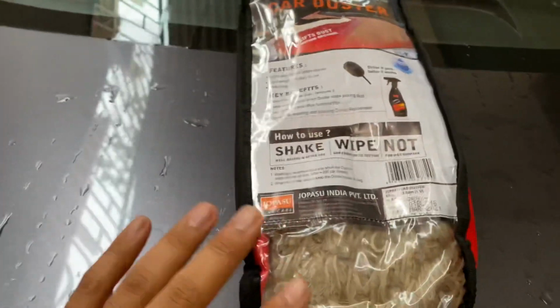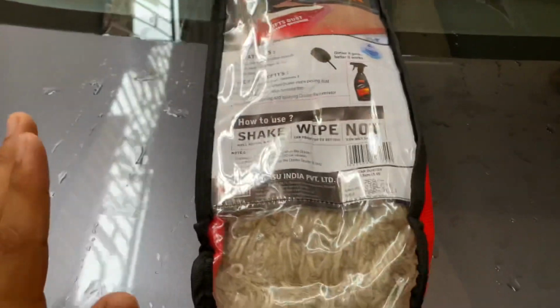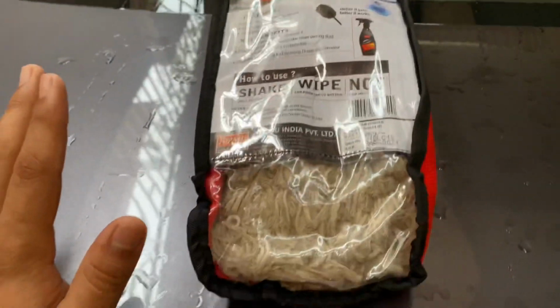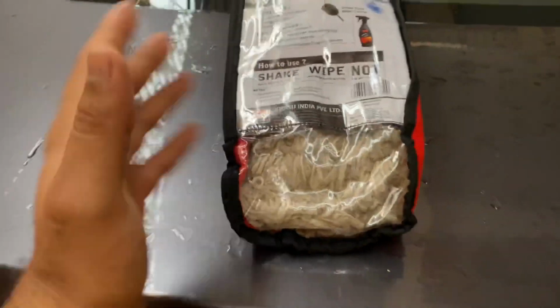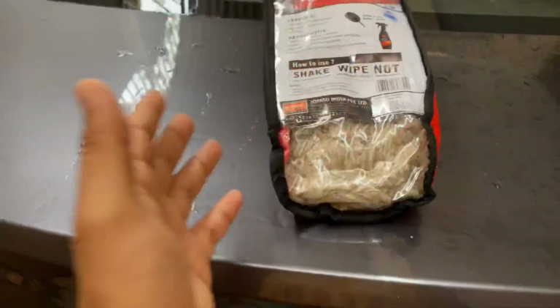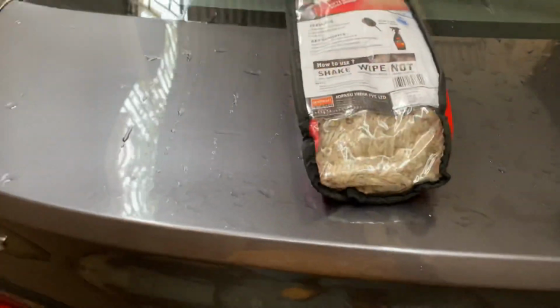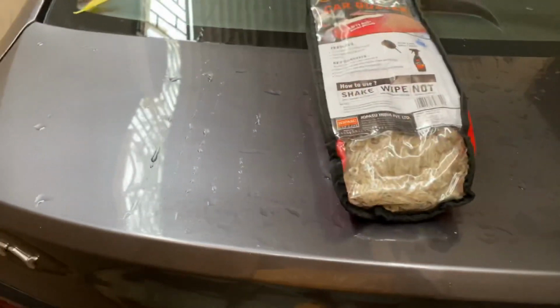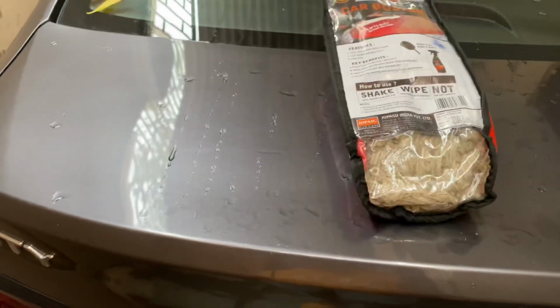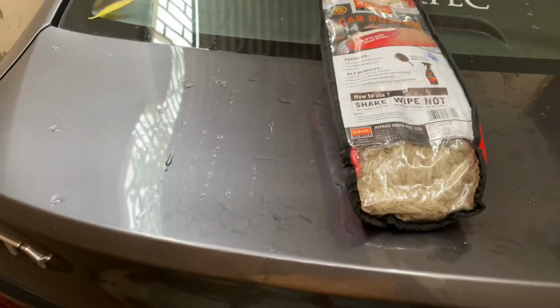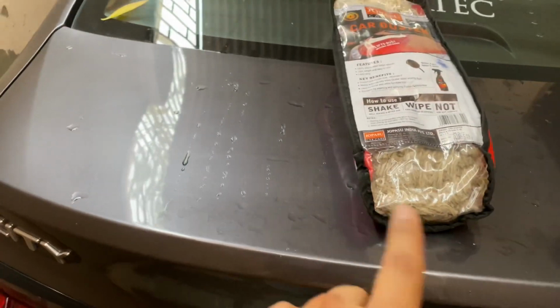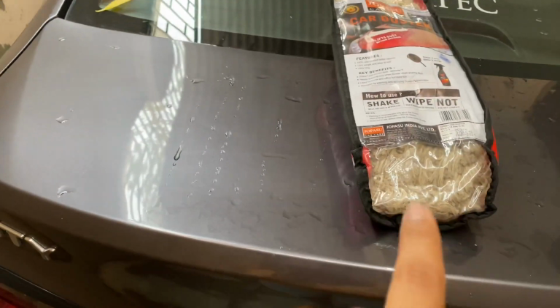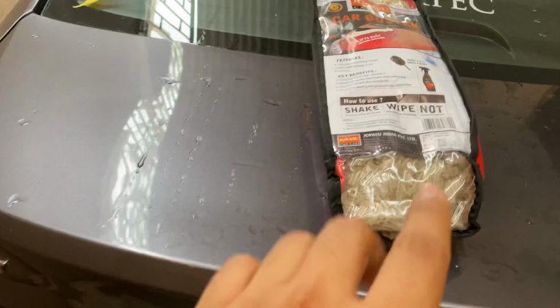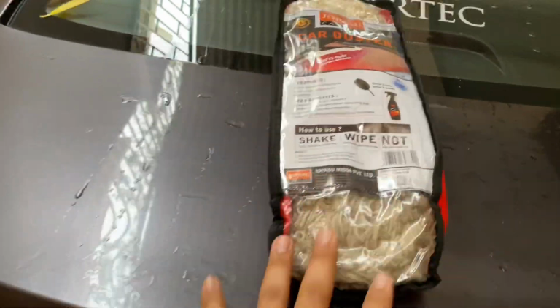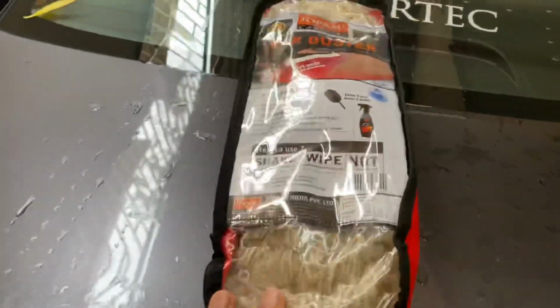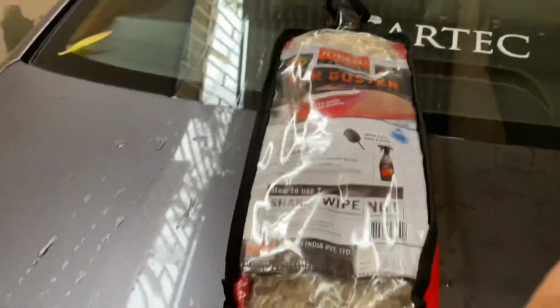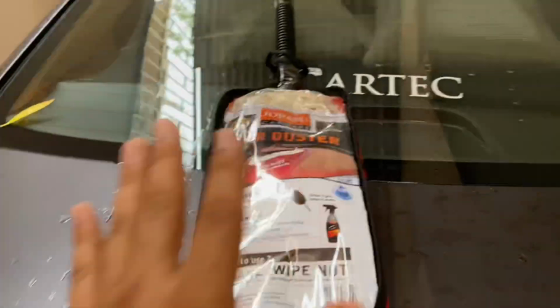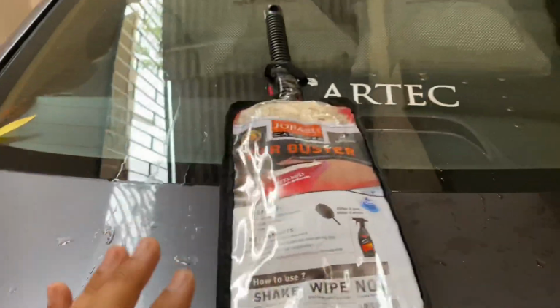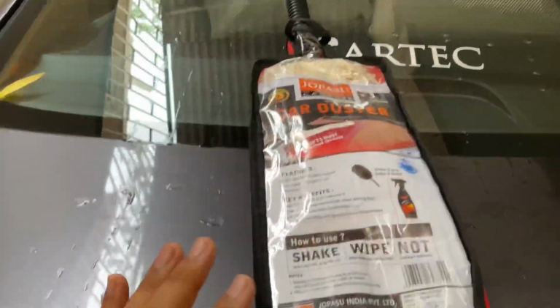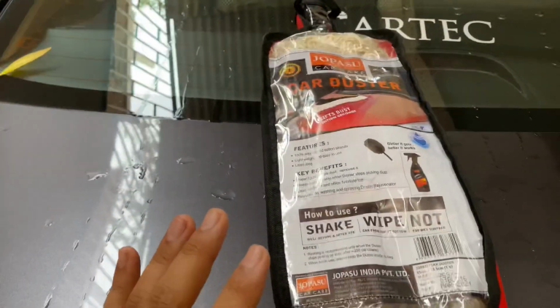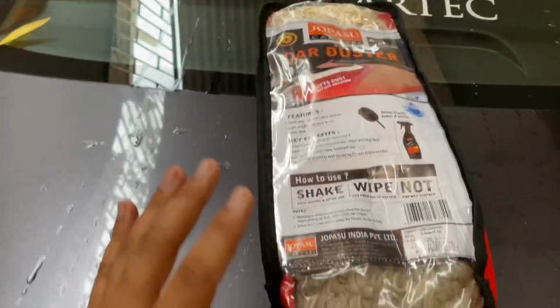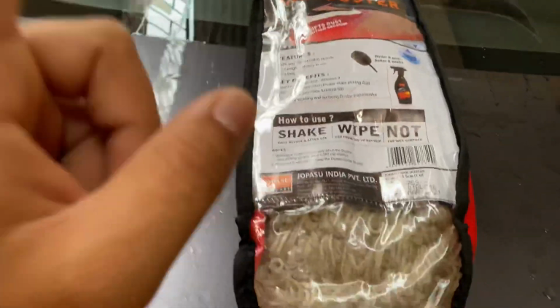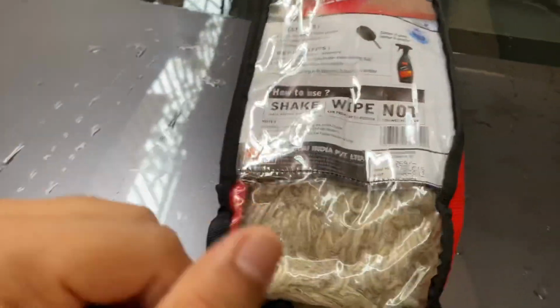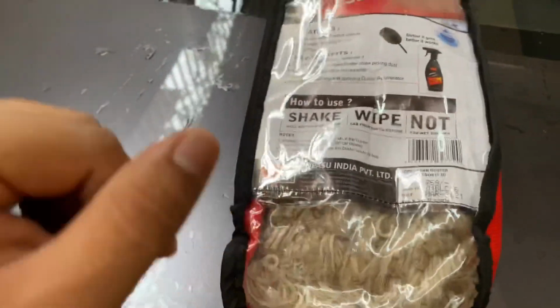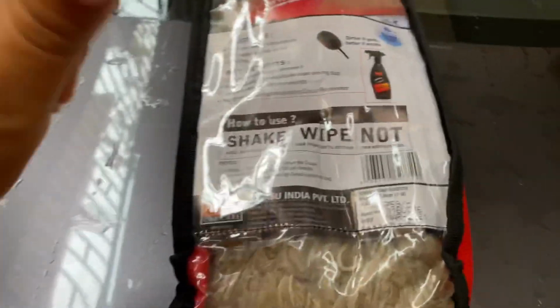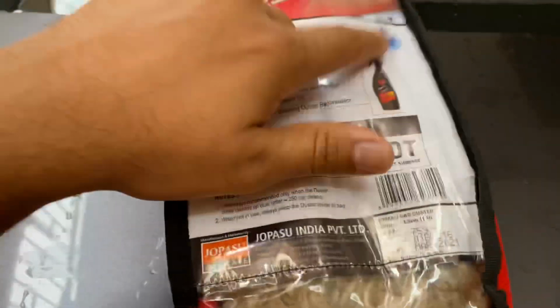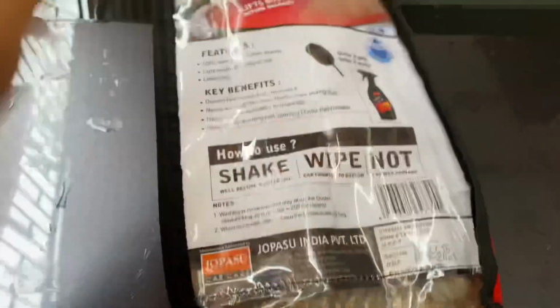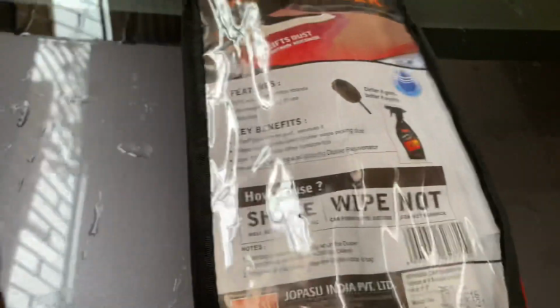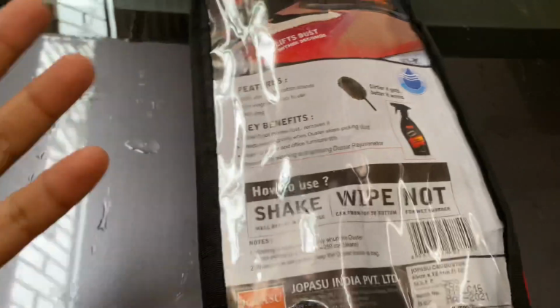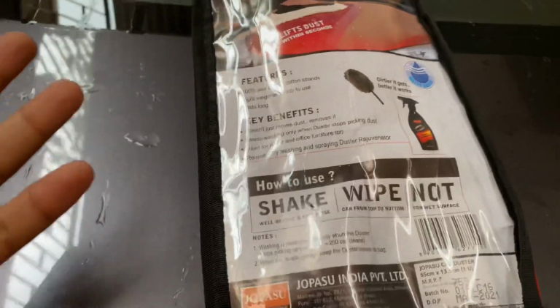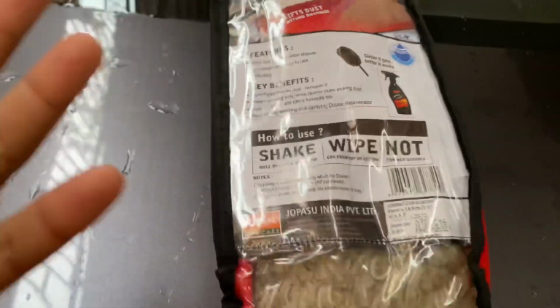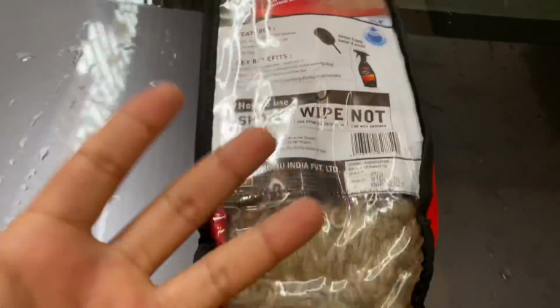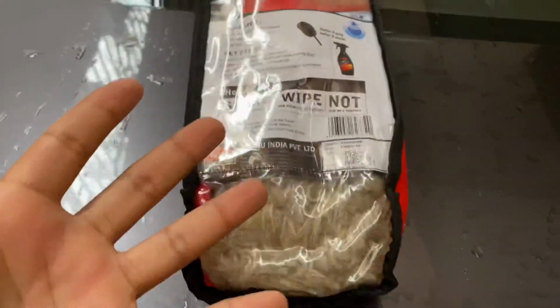This will basically help you make that polish again if you ever wash it. But you do not have to wash it at least for a year once you purchase it. You only wash it once you think that it's not cleaning your car properly. And the main part — it's saving water.